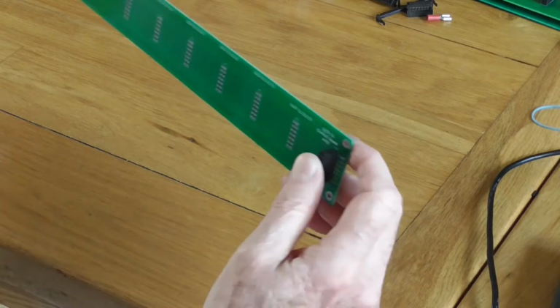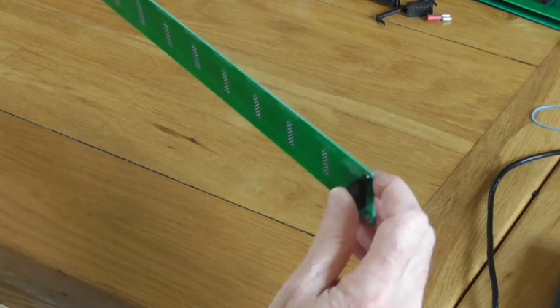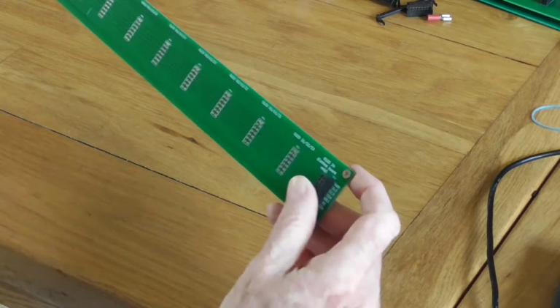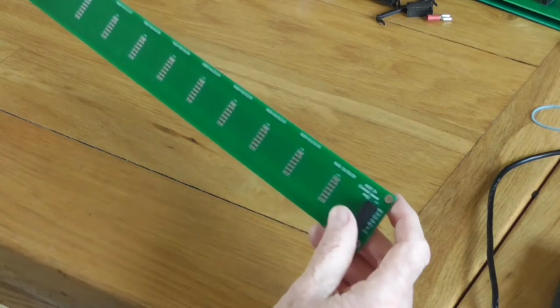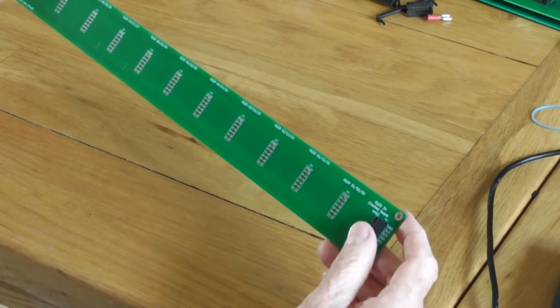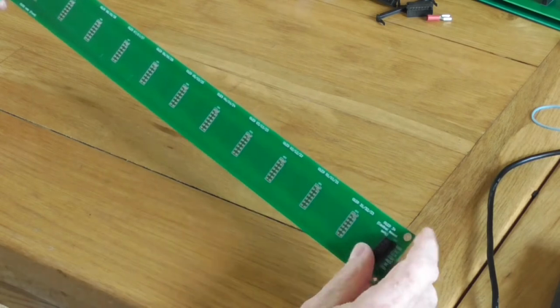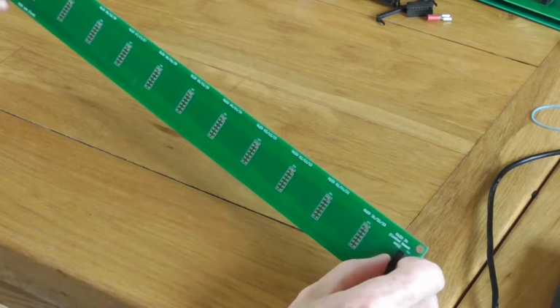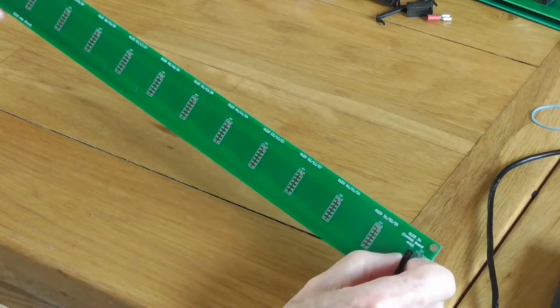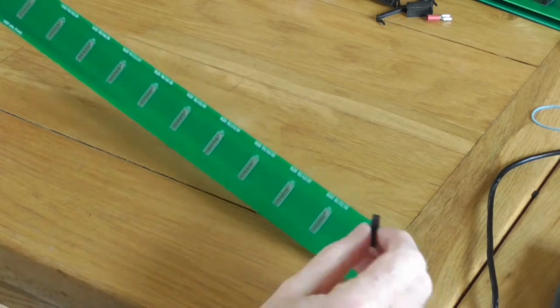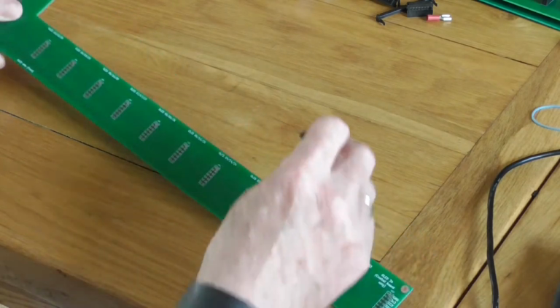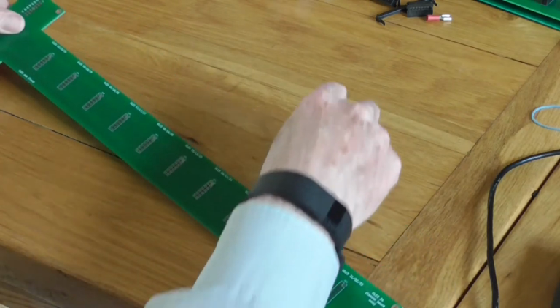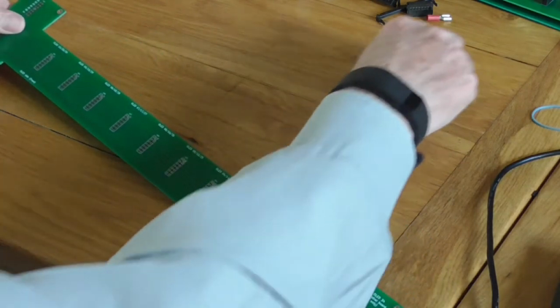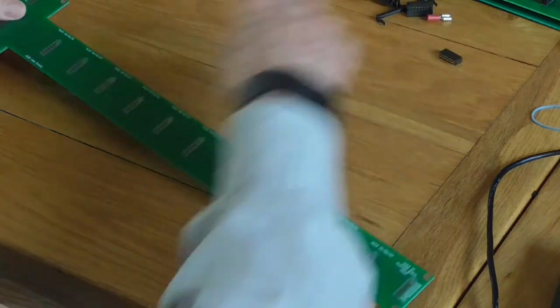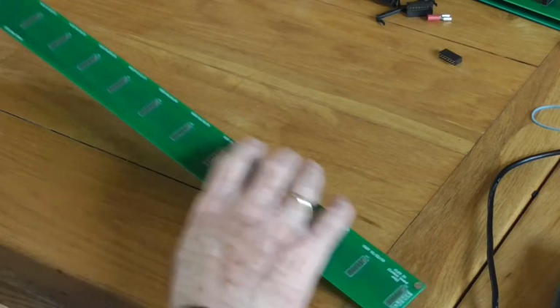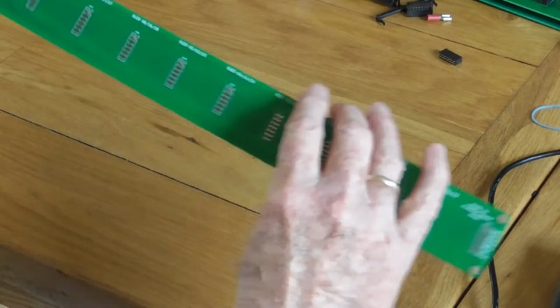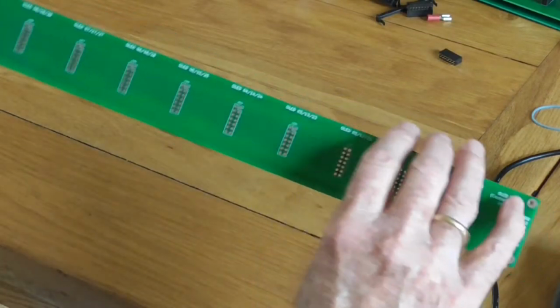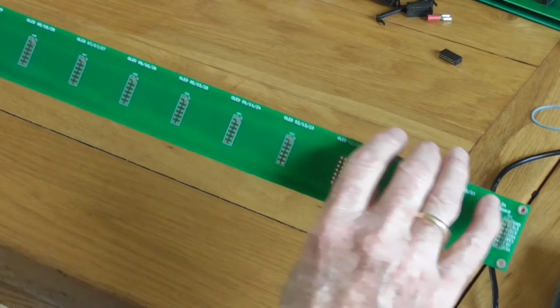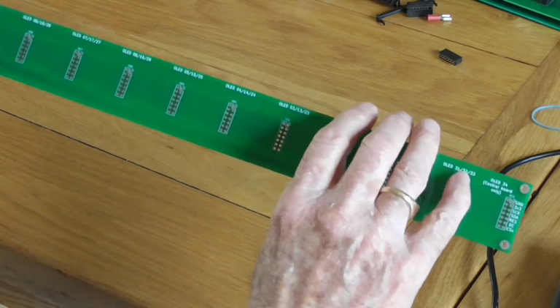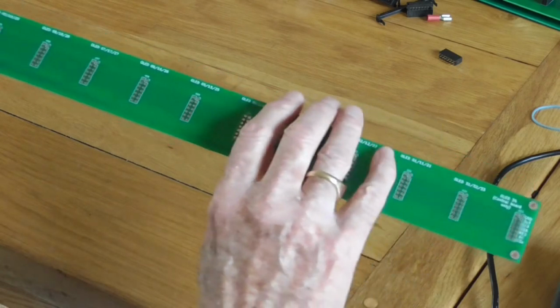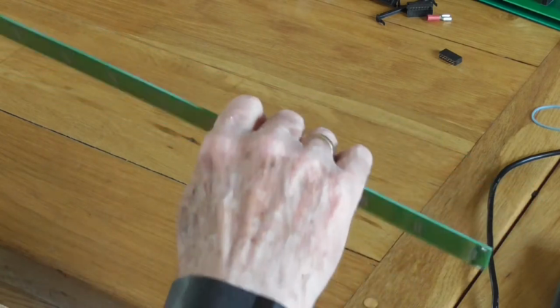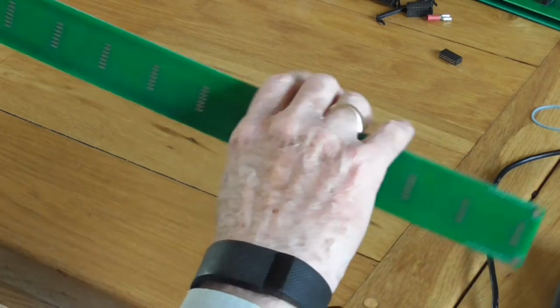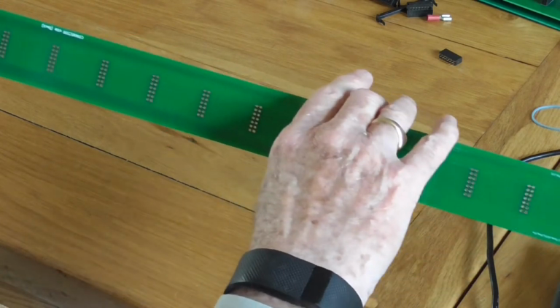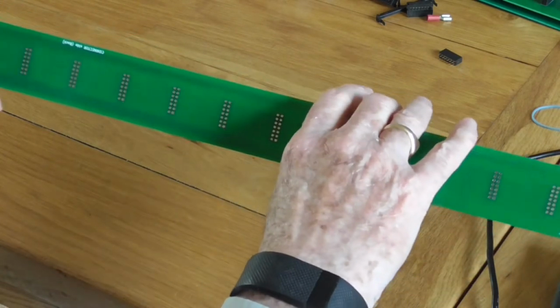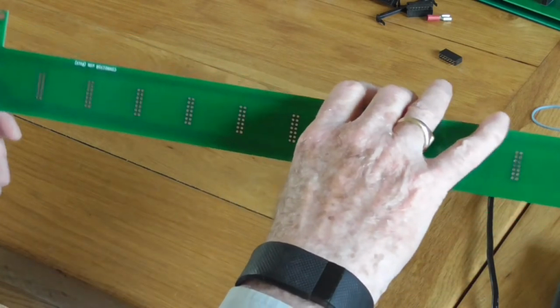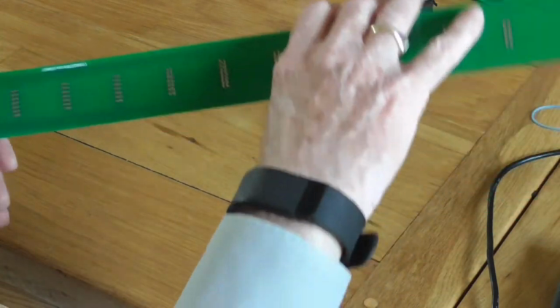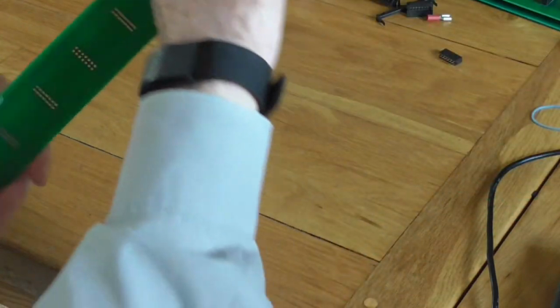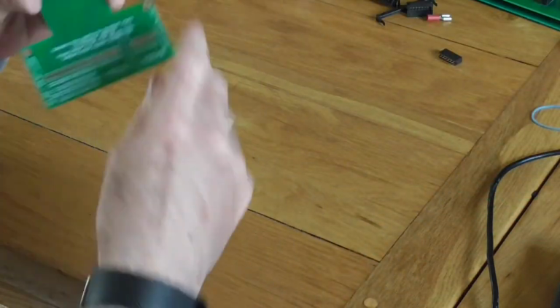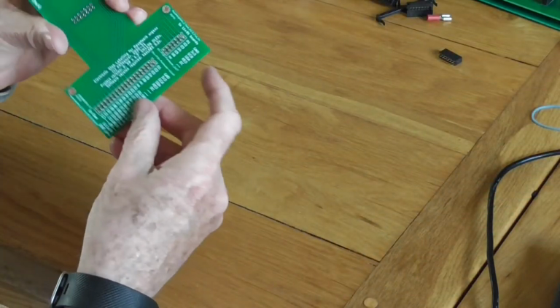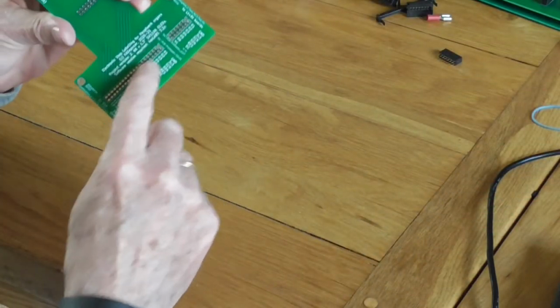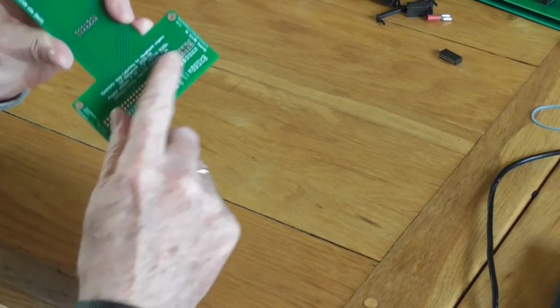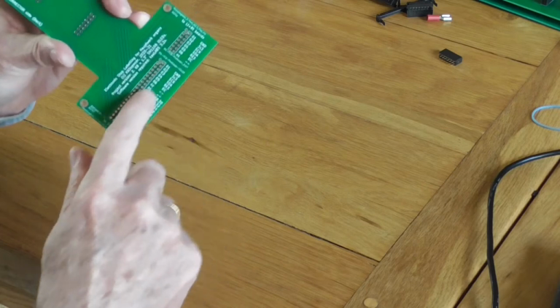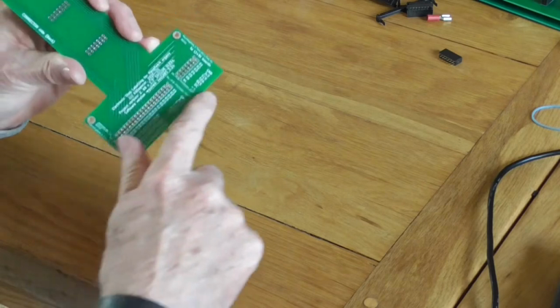Once you've assembled that side, you turn the board over and pay attention to the other side — the connector side.